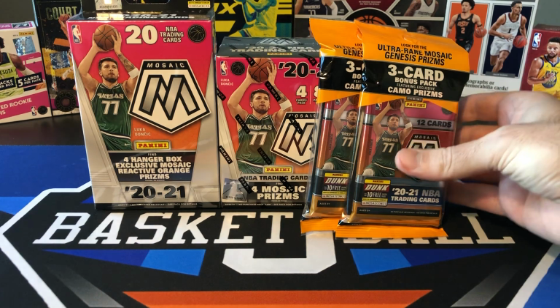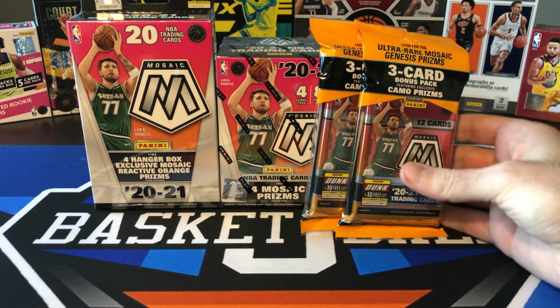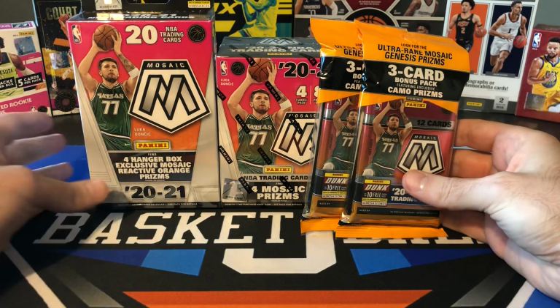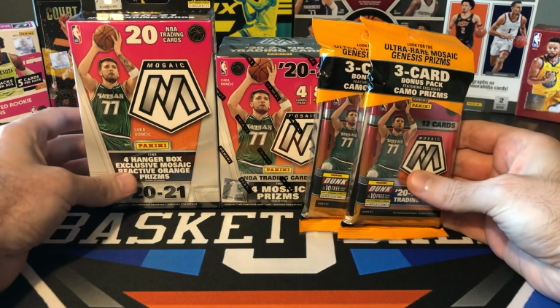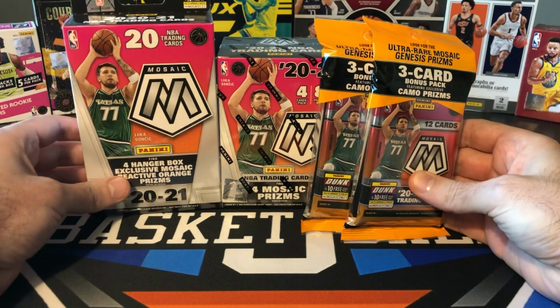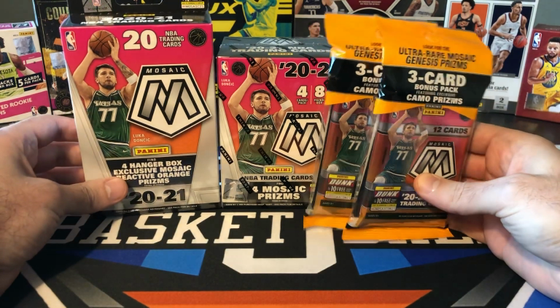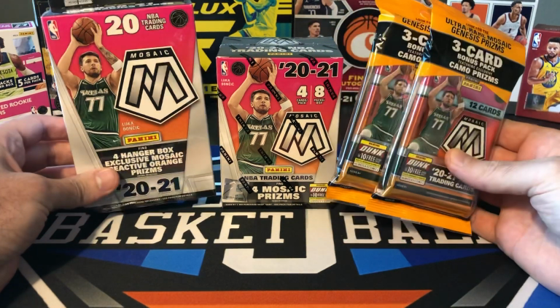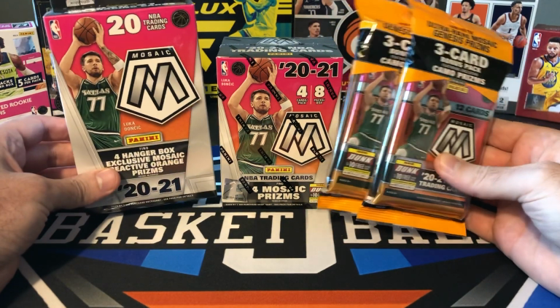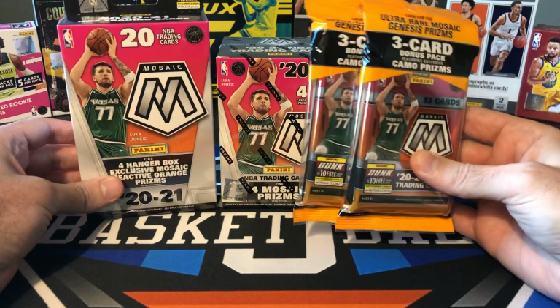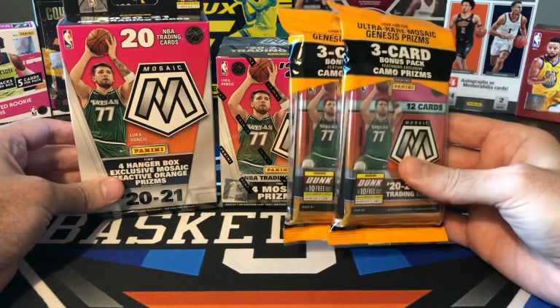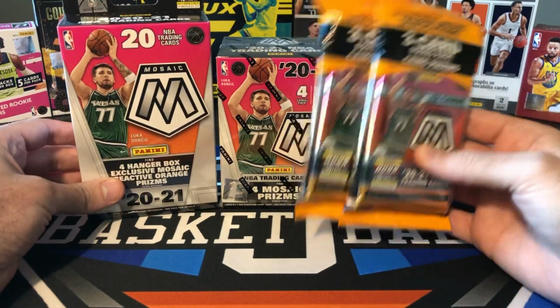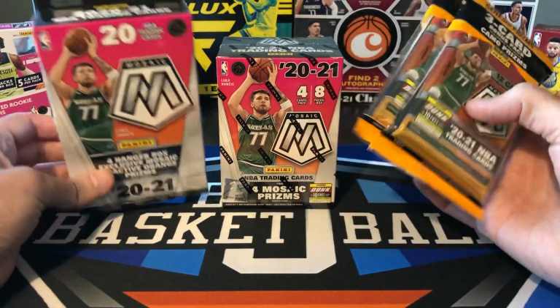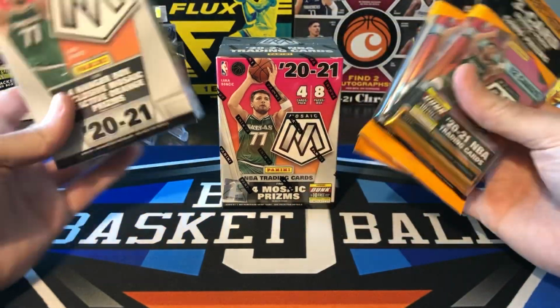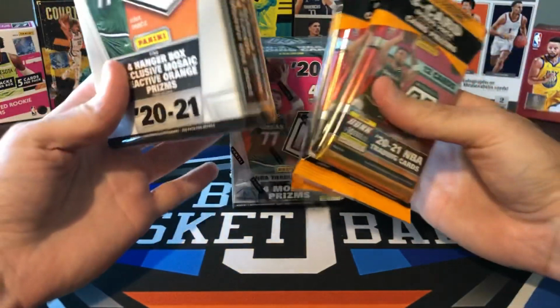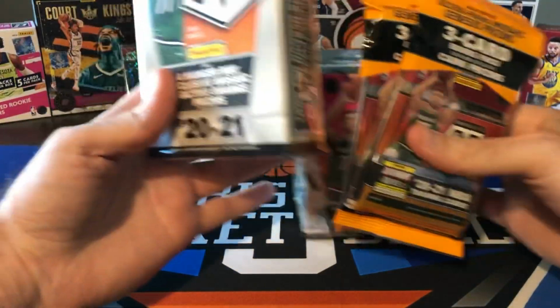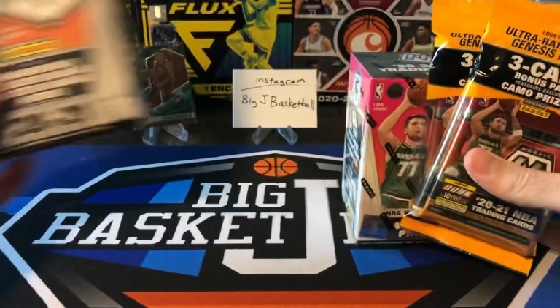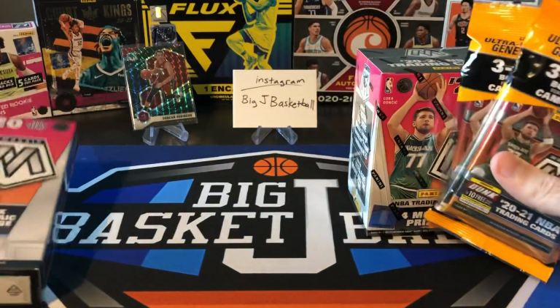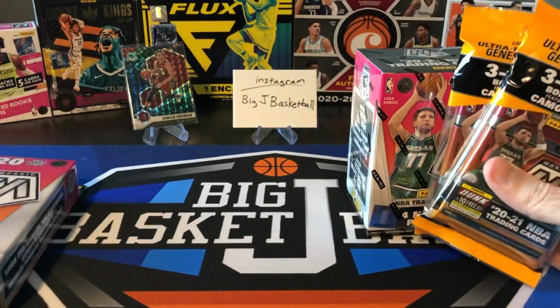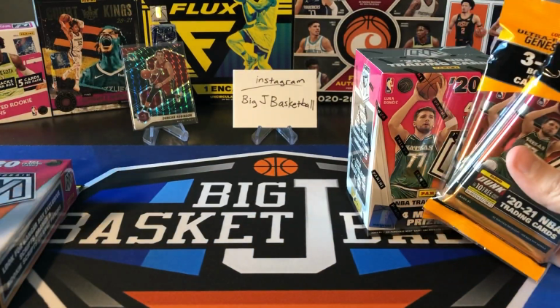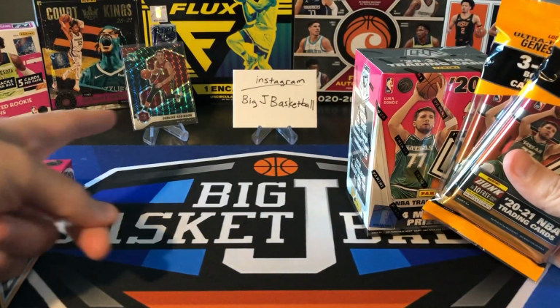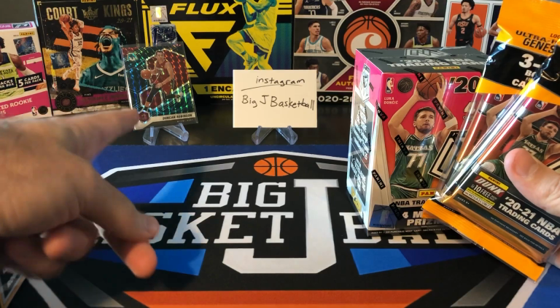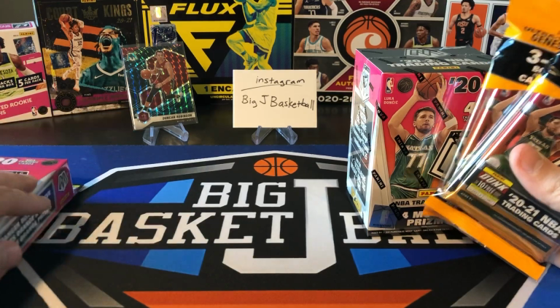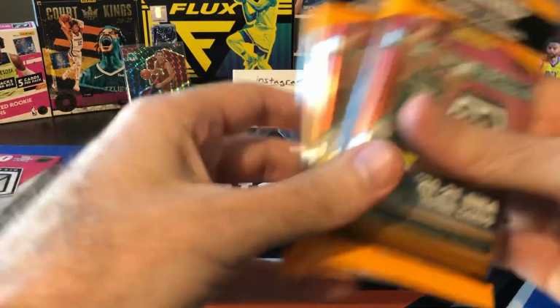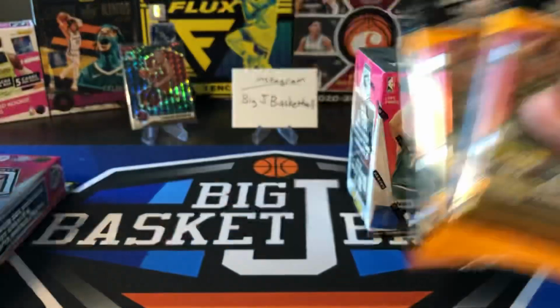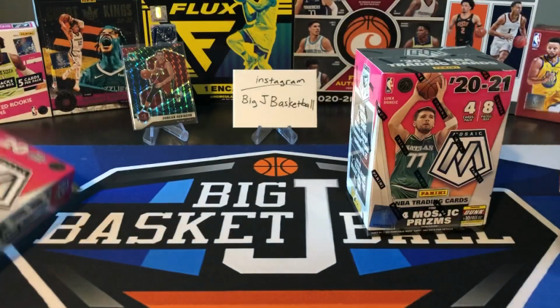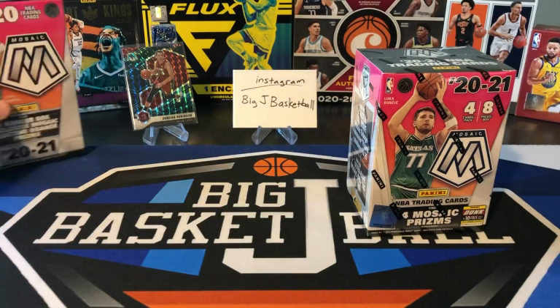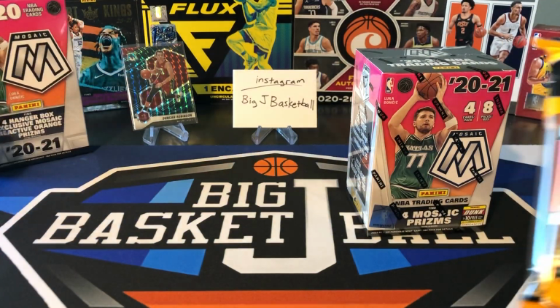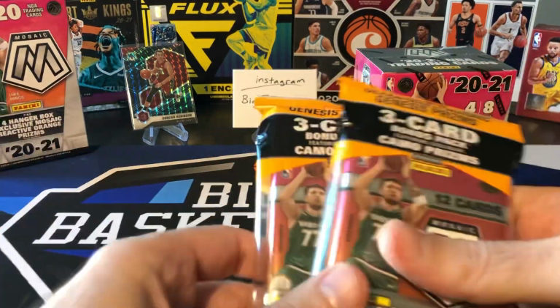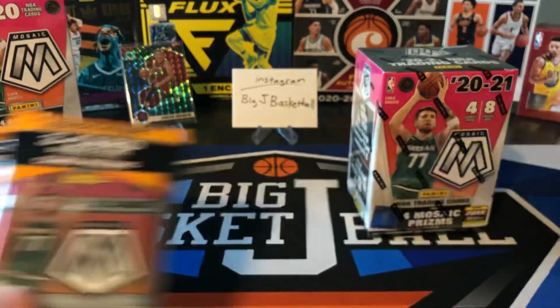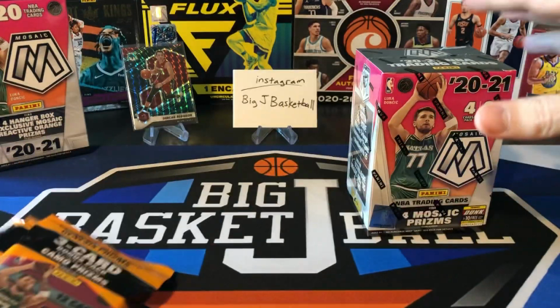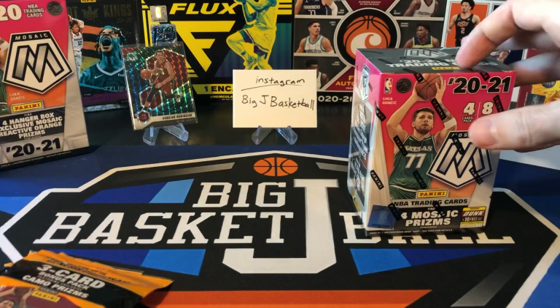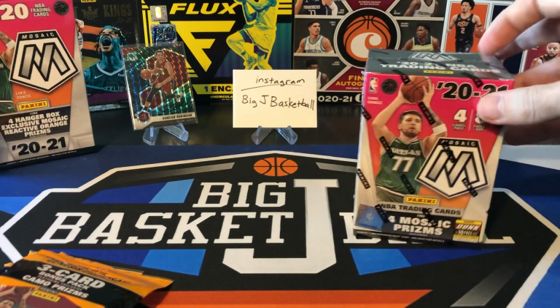We did one of these a few weeks ago, hit some really cool stuff, so I figured why not run it back and do round two again. We got two cellos, we got a hanger, and we got a blaster. Last time the cellos won — we hit a nice Genesis out of that one. Duncan Robinson back there — not the best player to hit obviously, but still cool to pull a Genesis since they're still pretty rare.